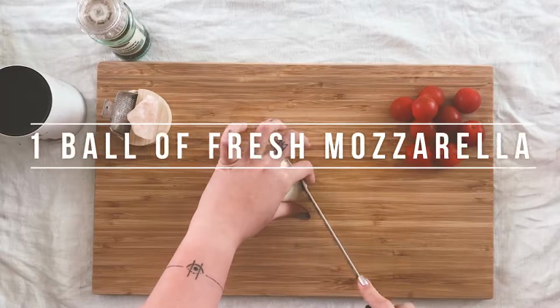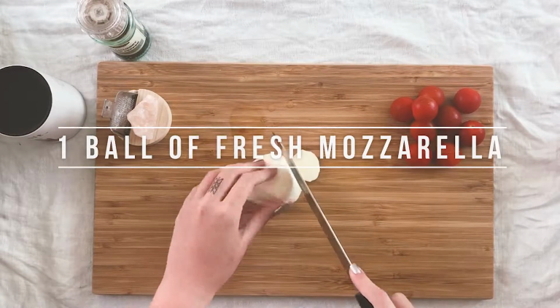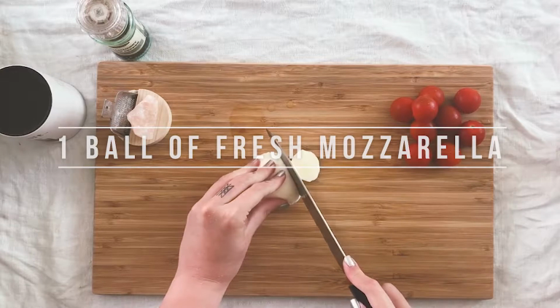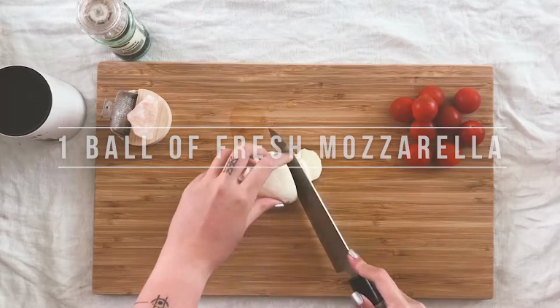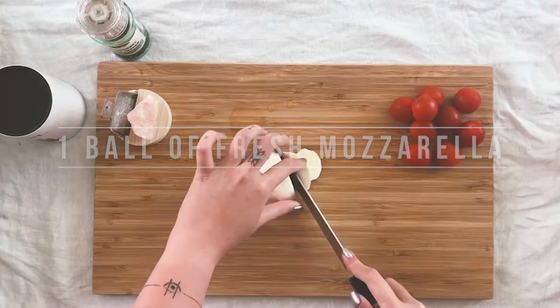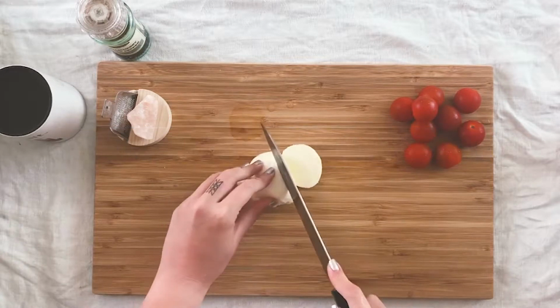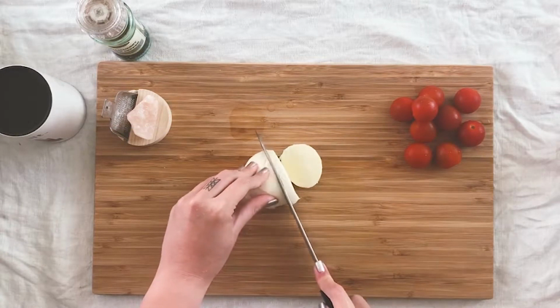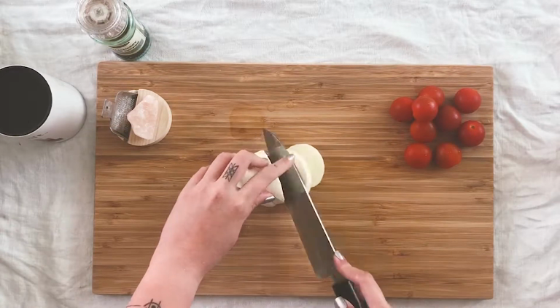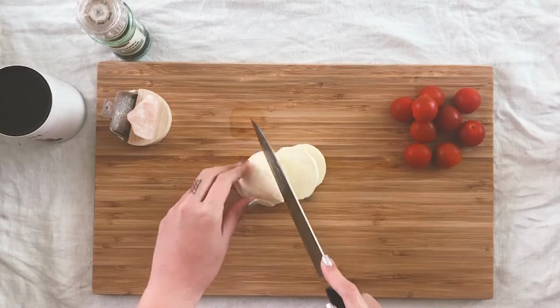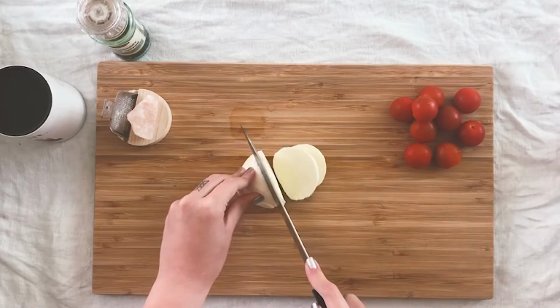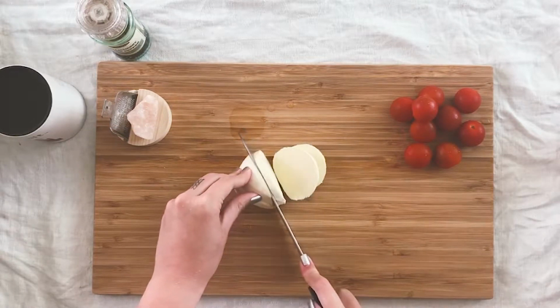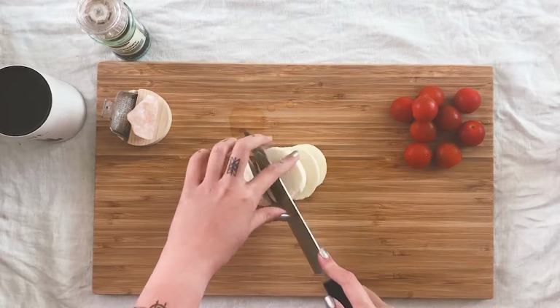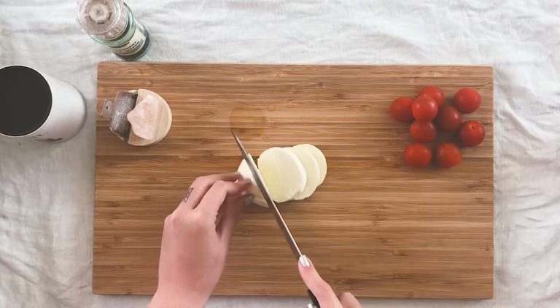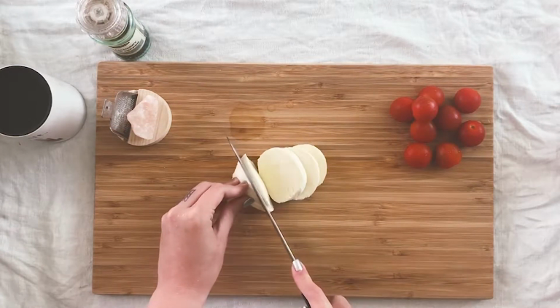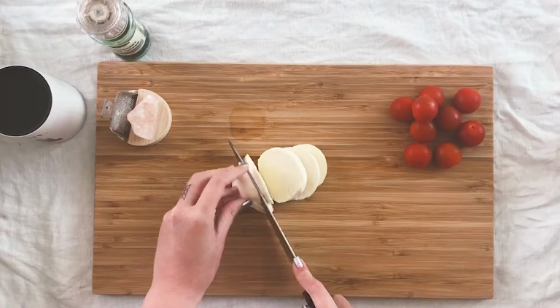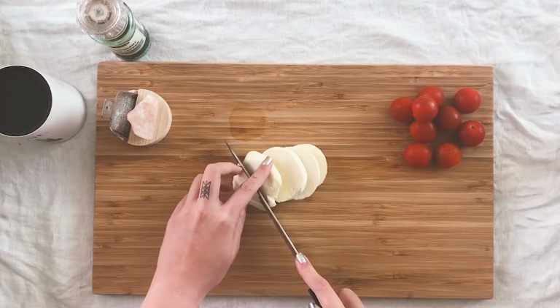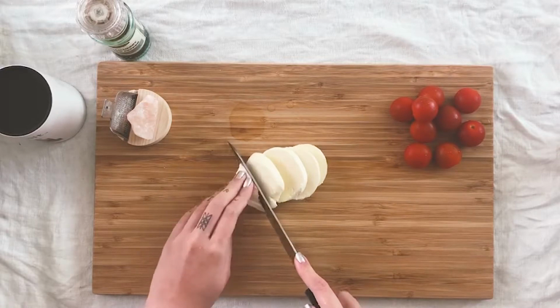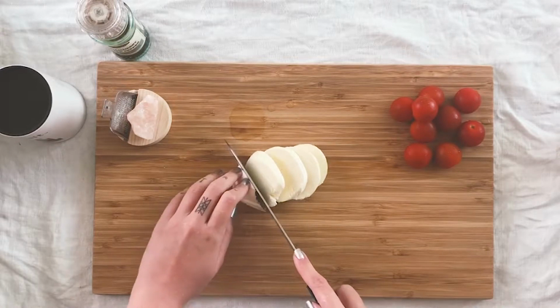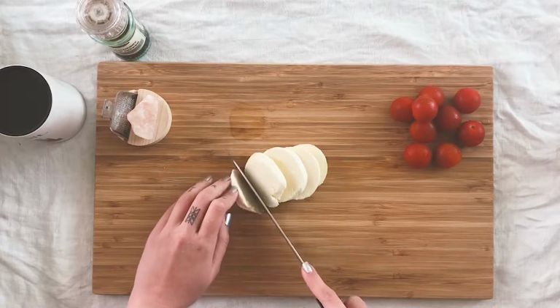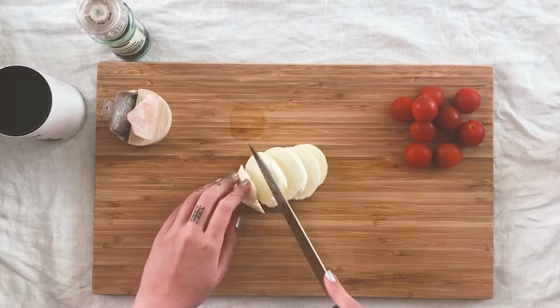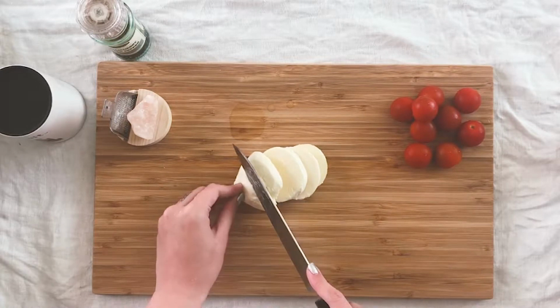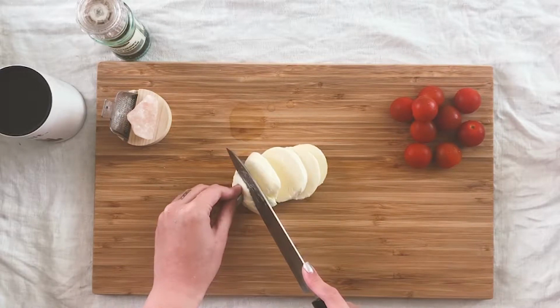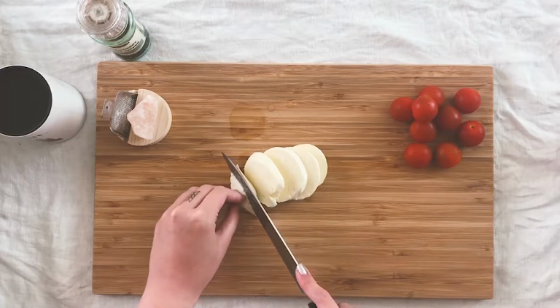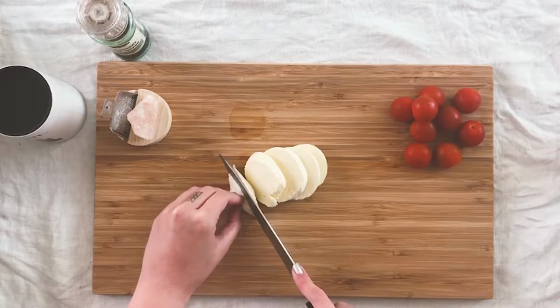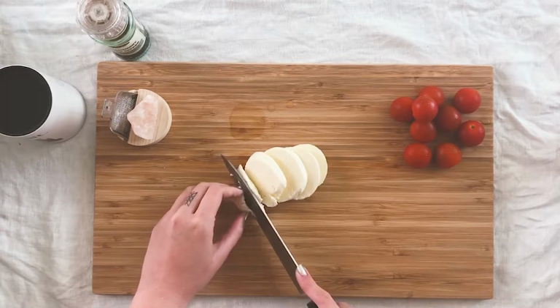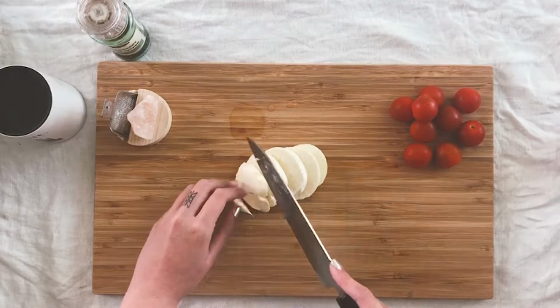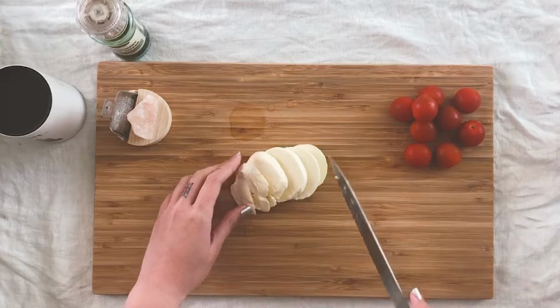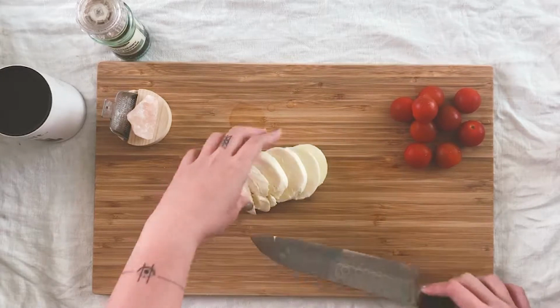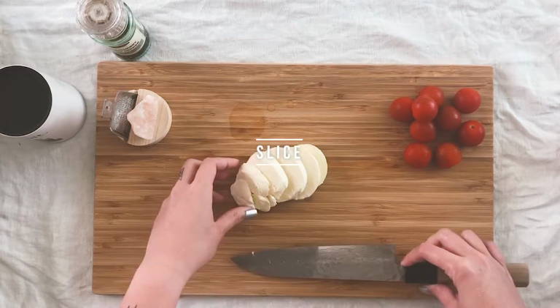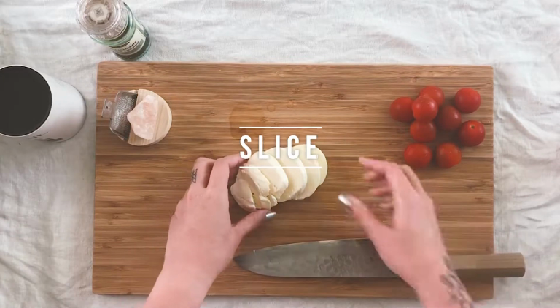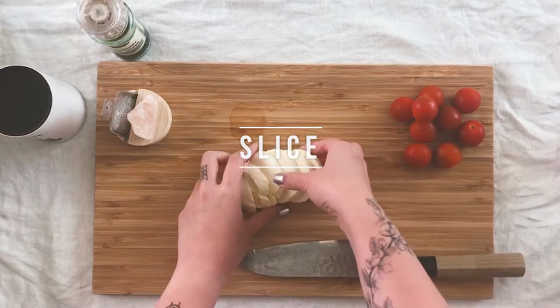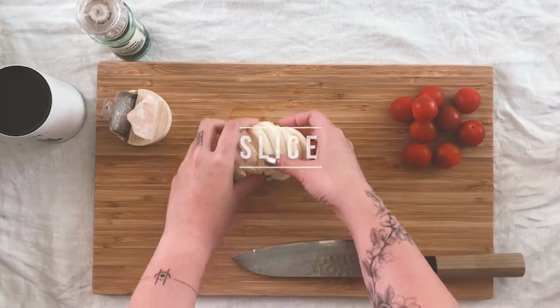First you want to chop up your mozzarella. I usually just get the ones from the supermarket — you can get the fancy ones if you want. This is just a really quick and easy meal which is slightly better than getting unhealthy takeout.